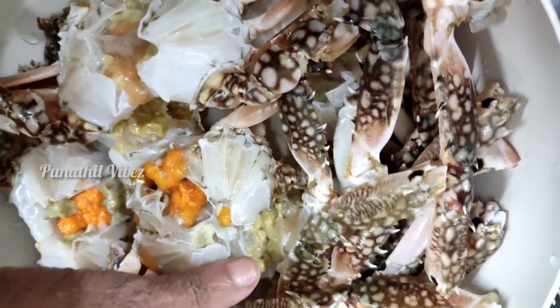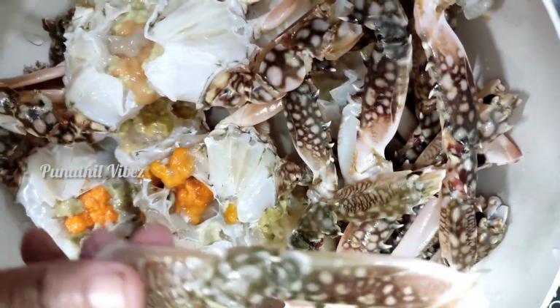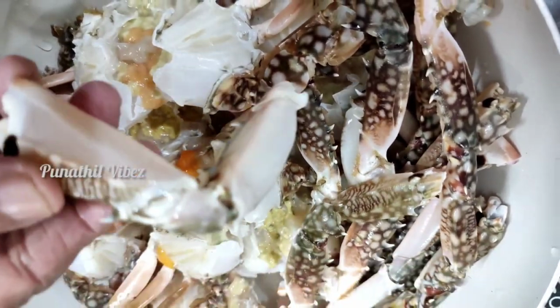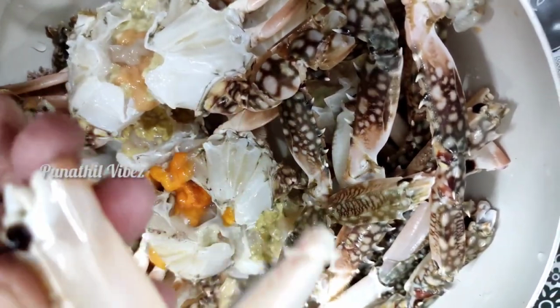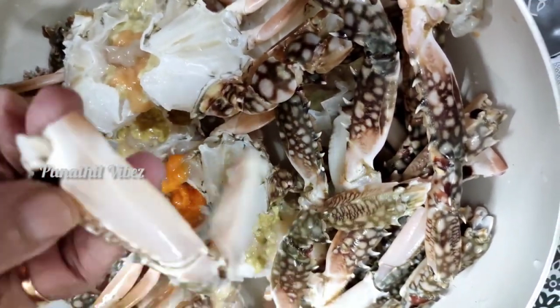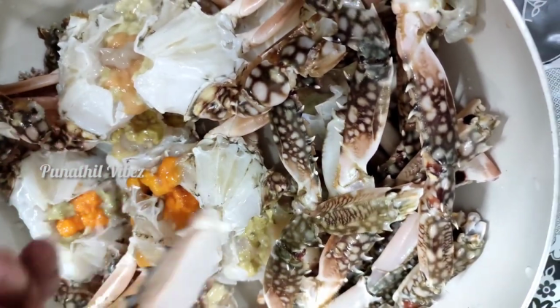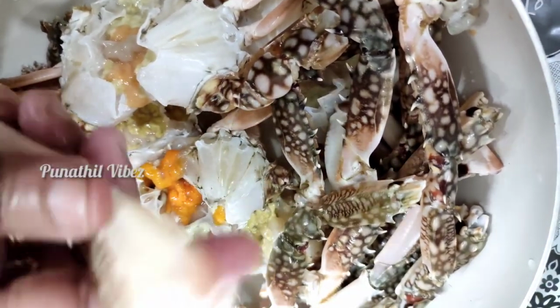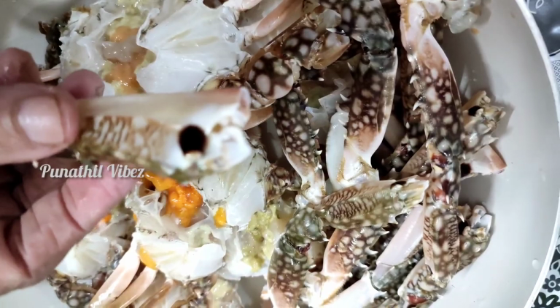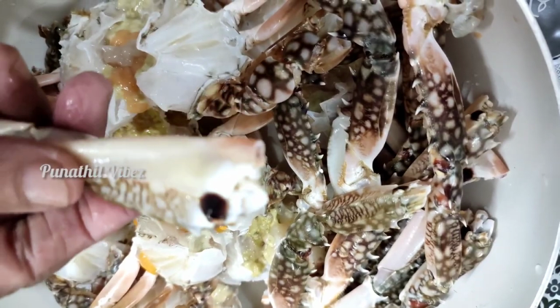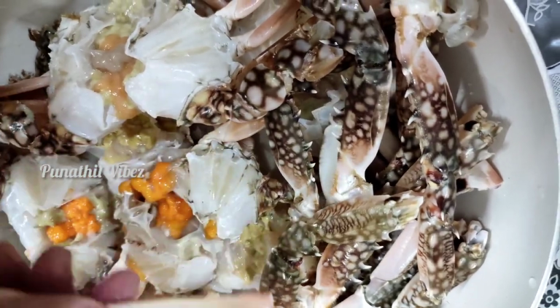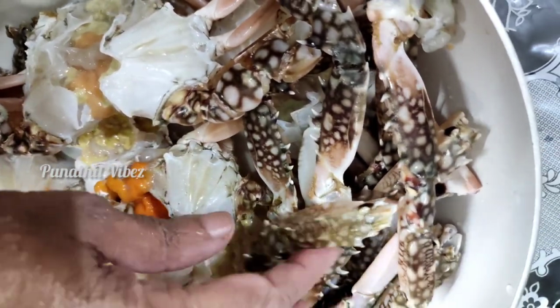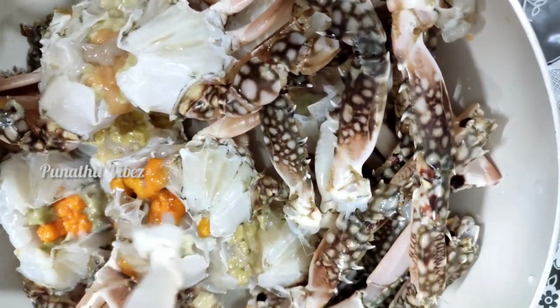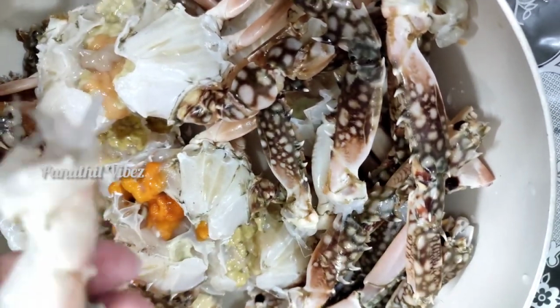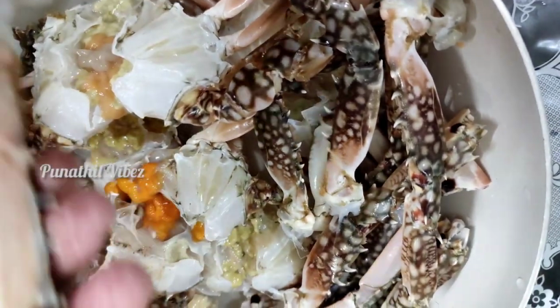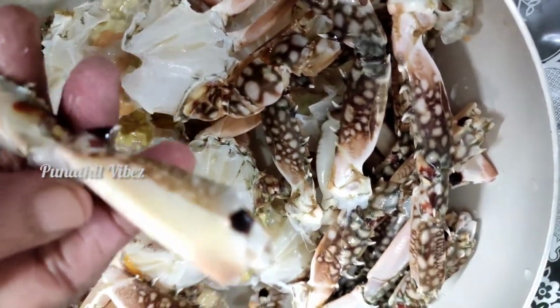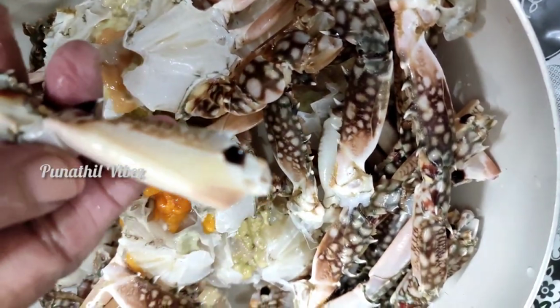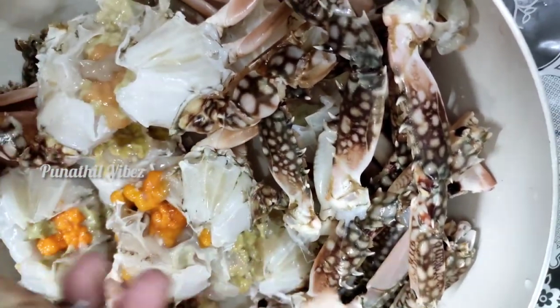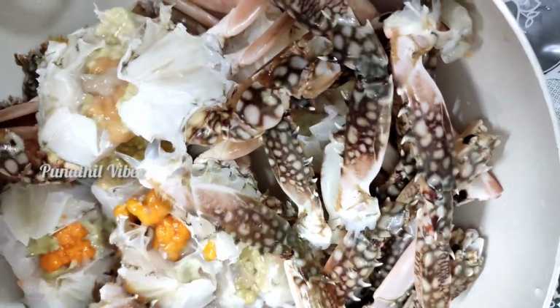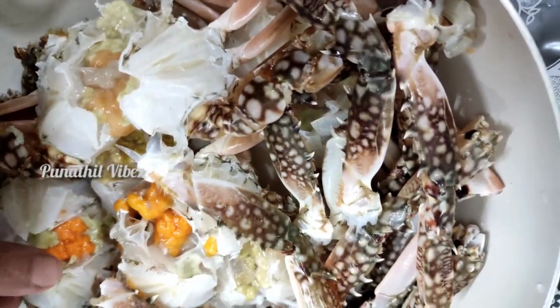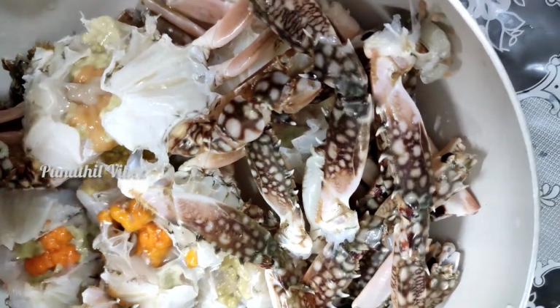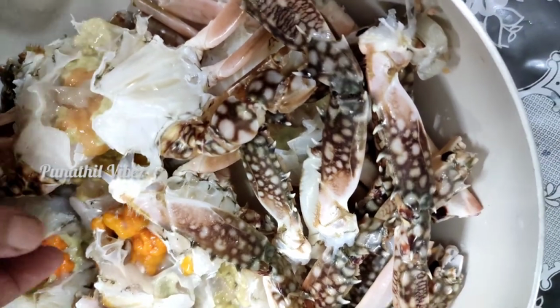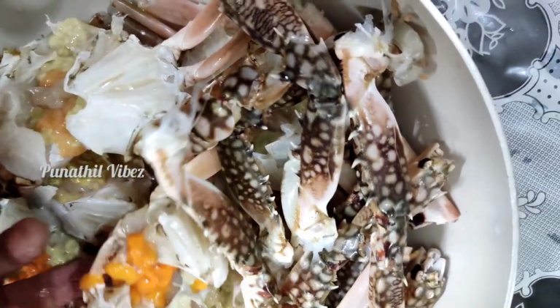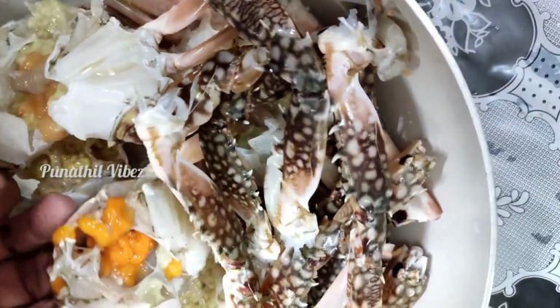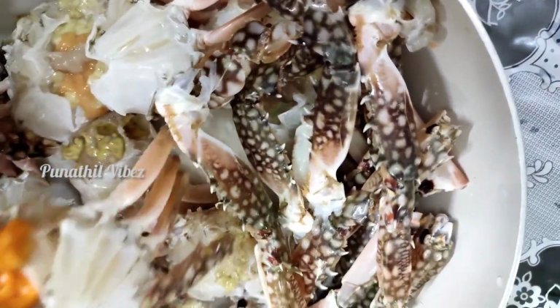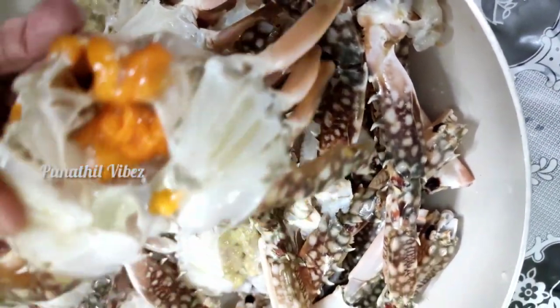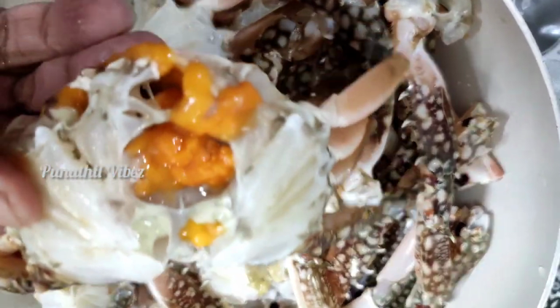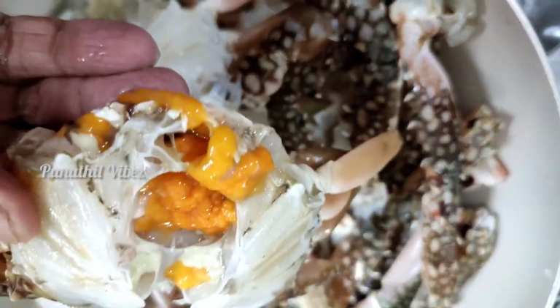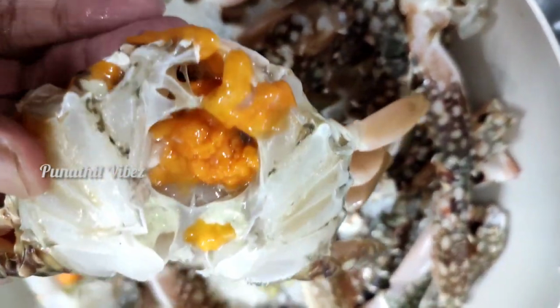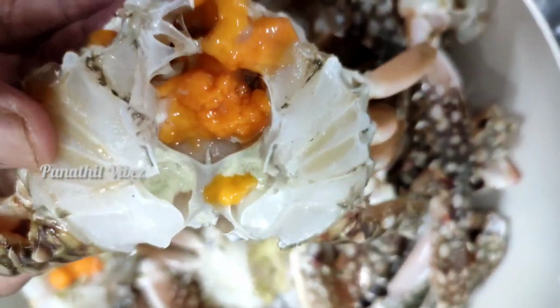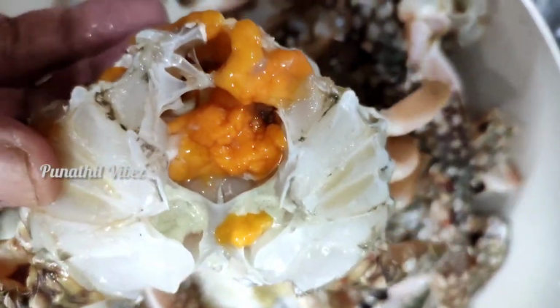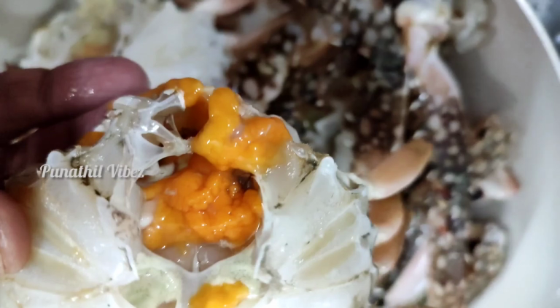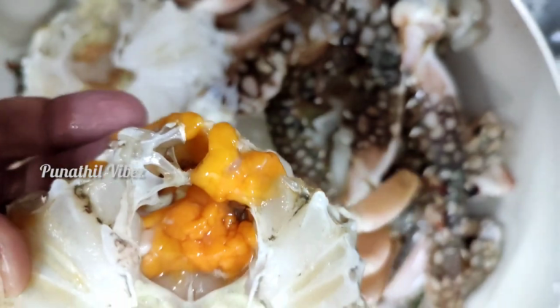Welcome to Punithil Vibs. I am going to show a cooking video. I am going to make crab roast. I am going to clean the crab.